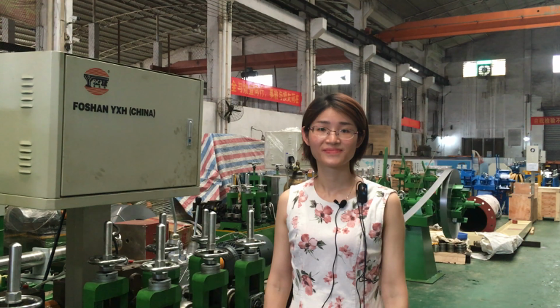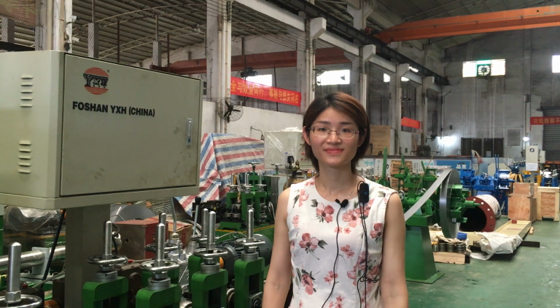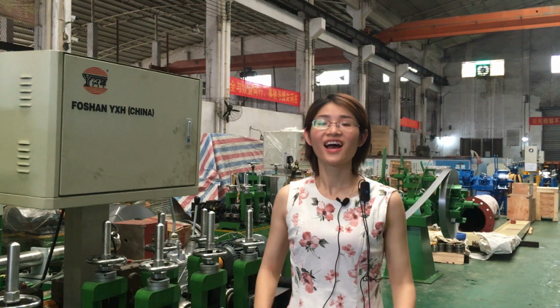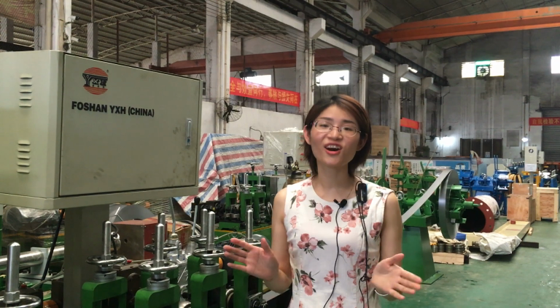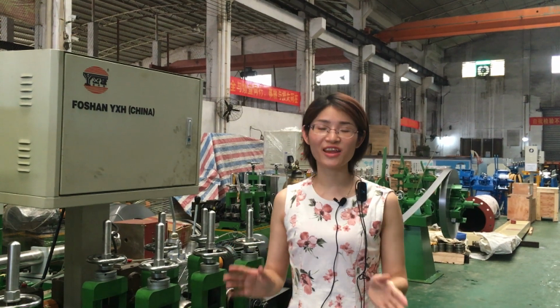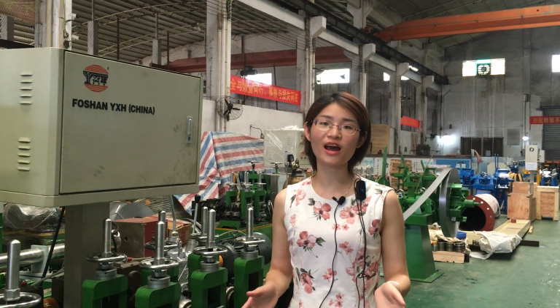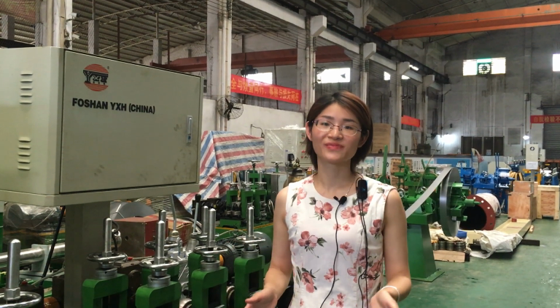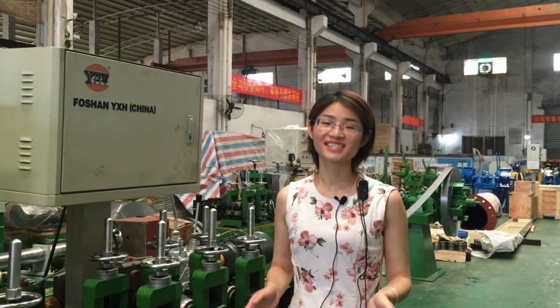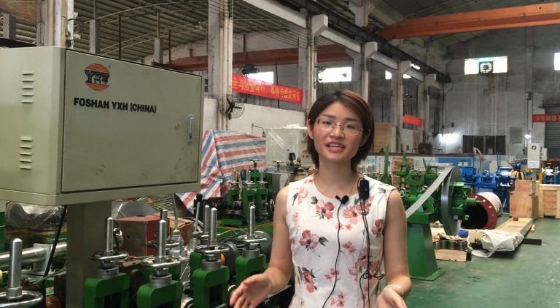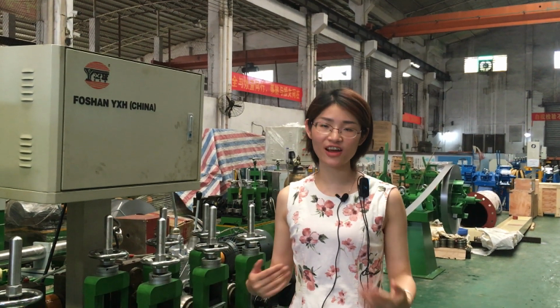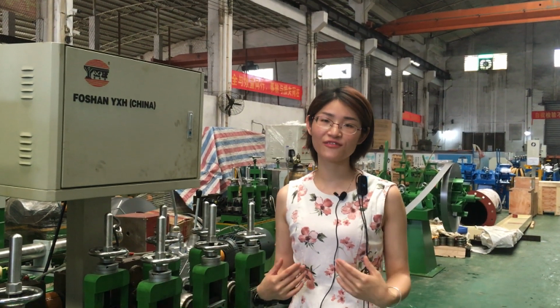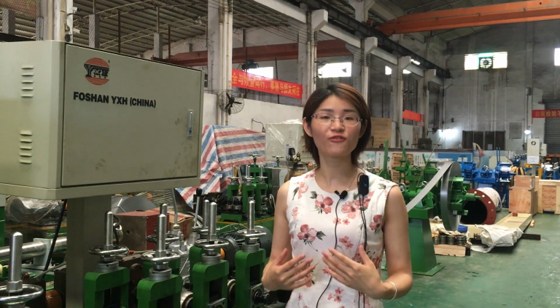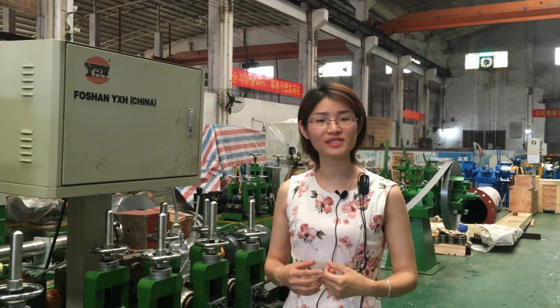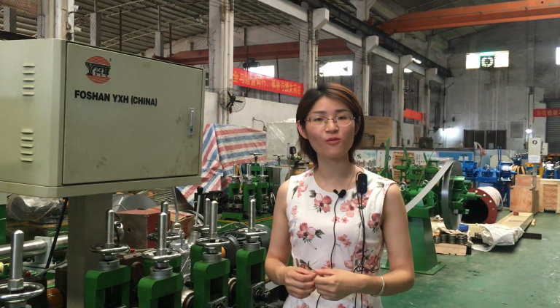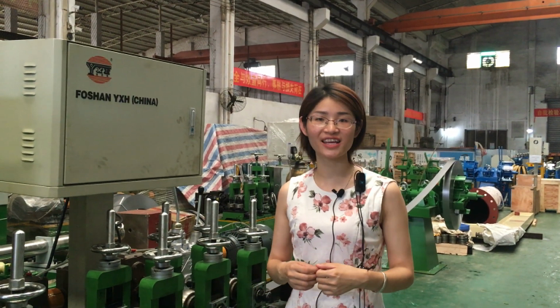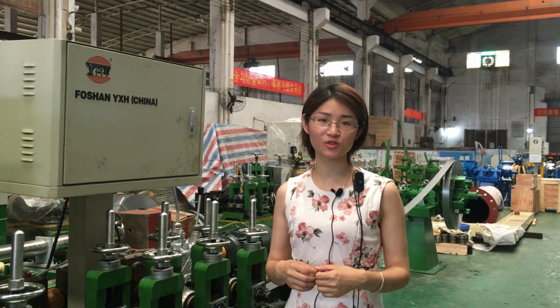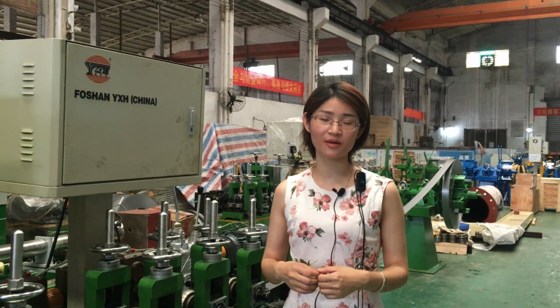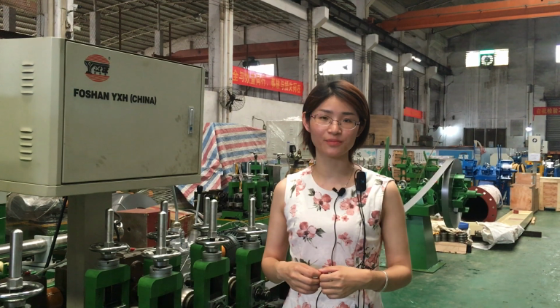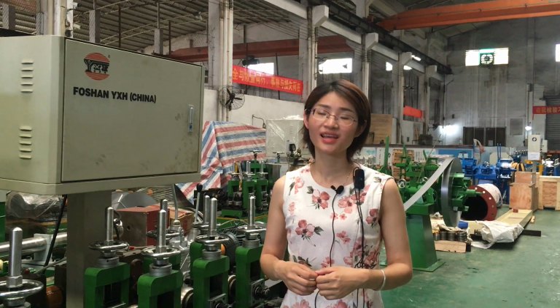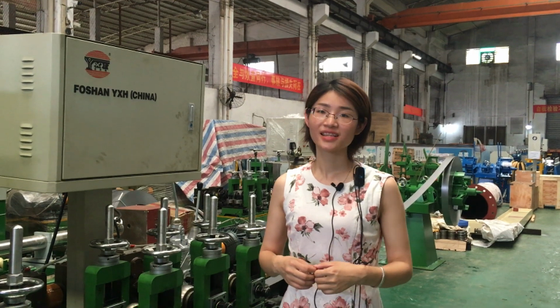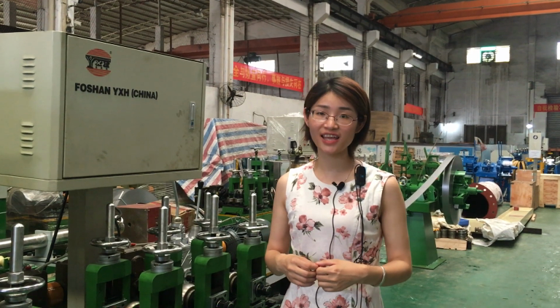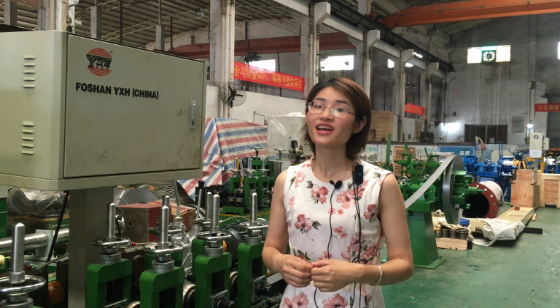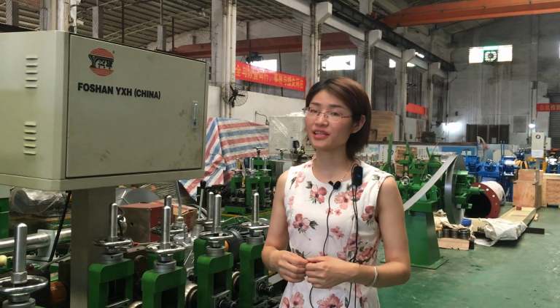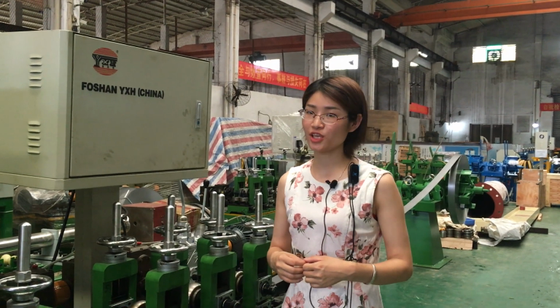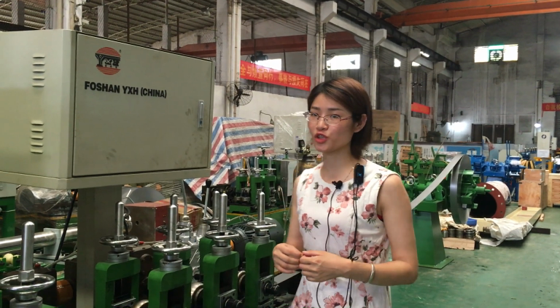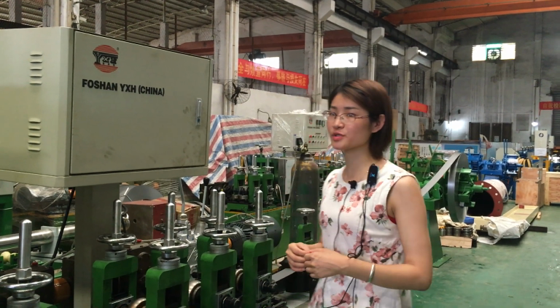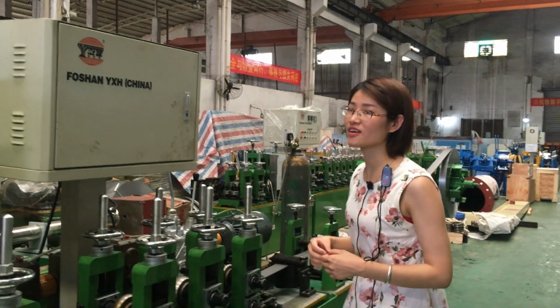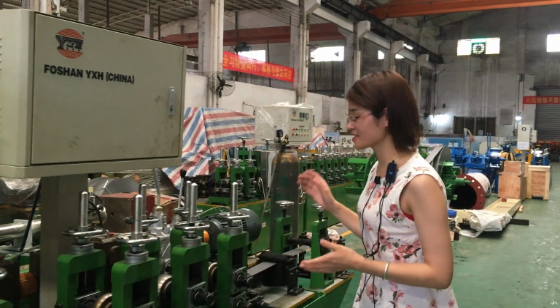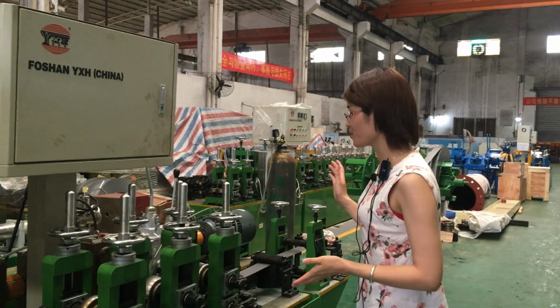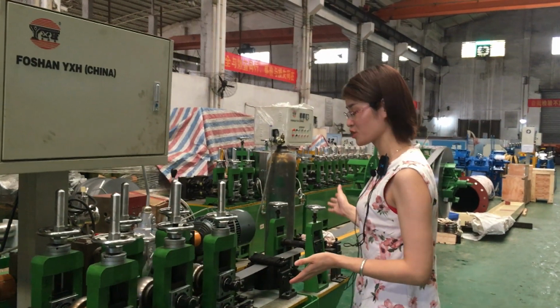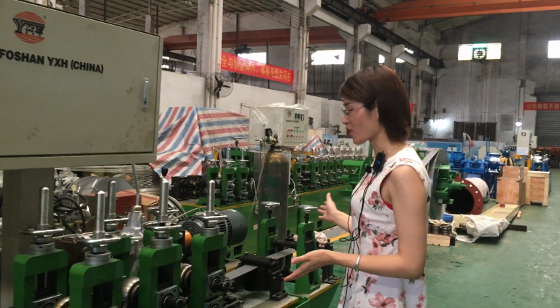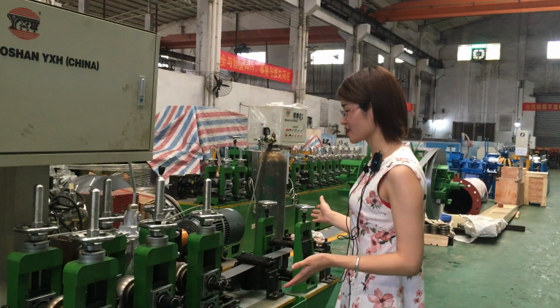Hello everyone, this is Fern from 4Sign YSH company. Today, let me introduce our testing machine core sense.